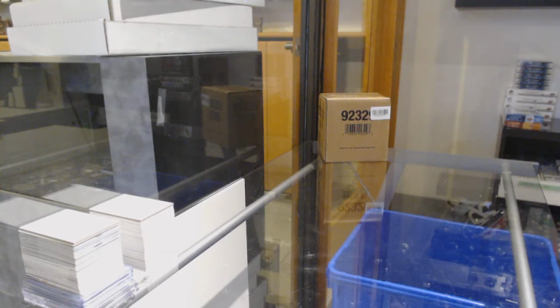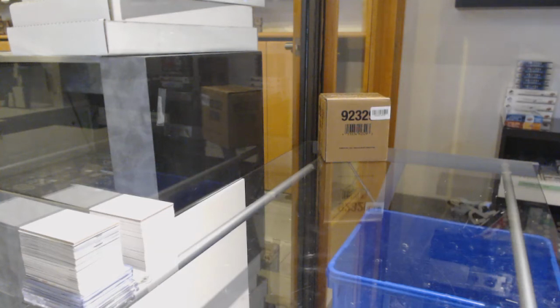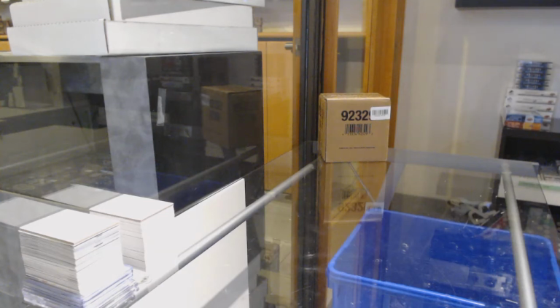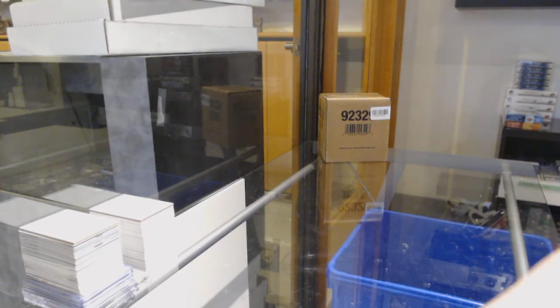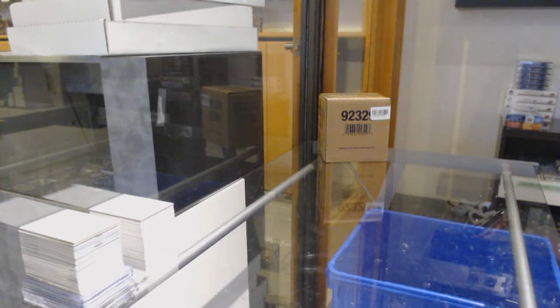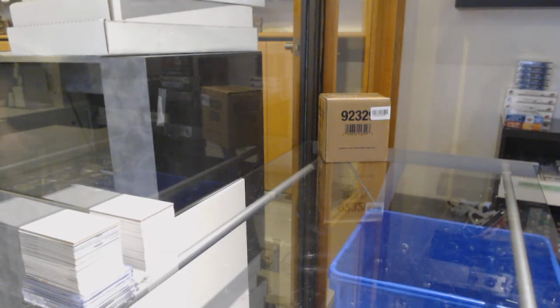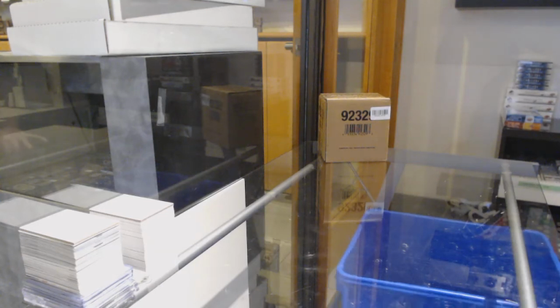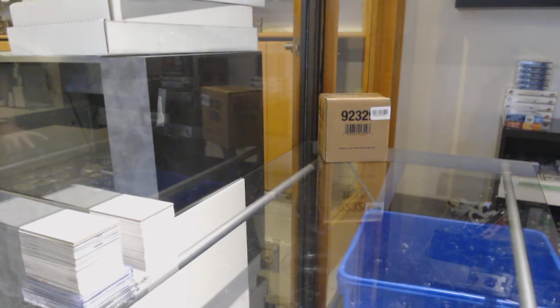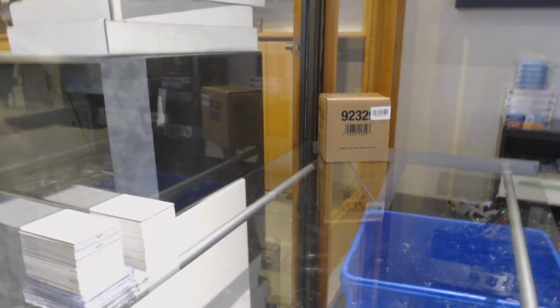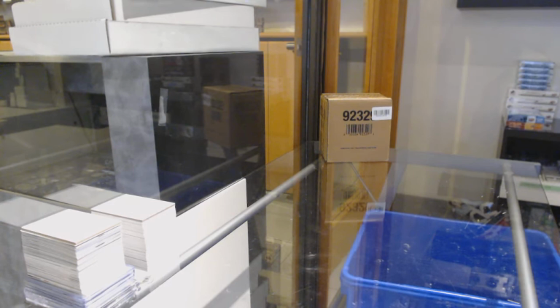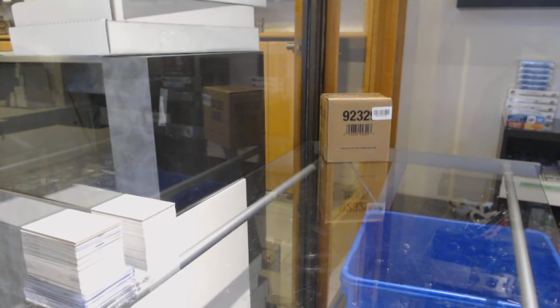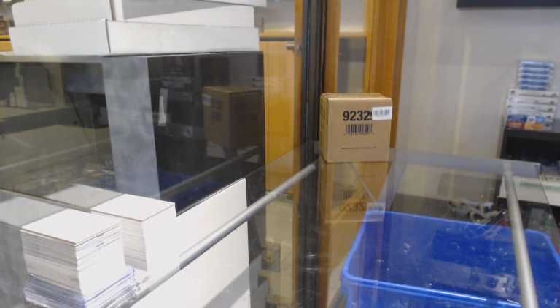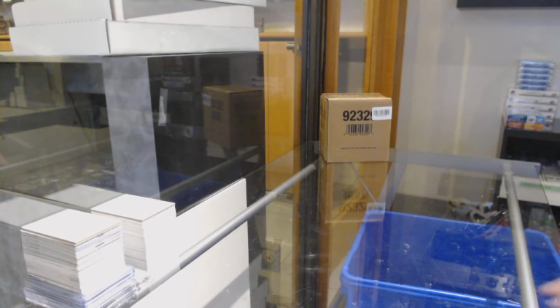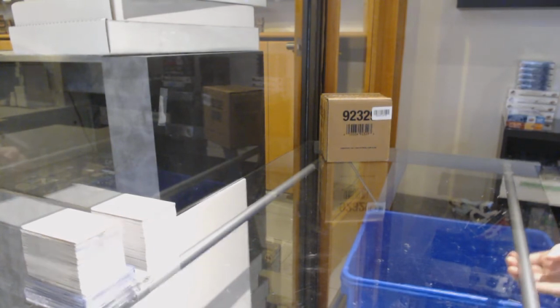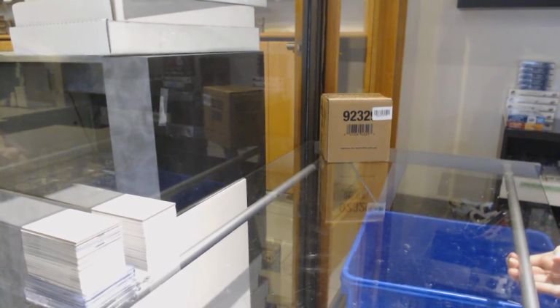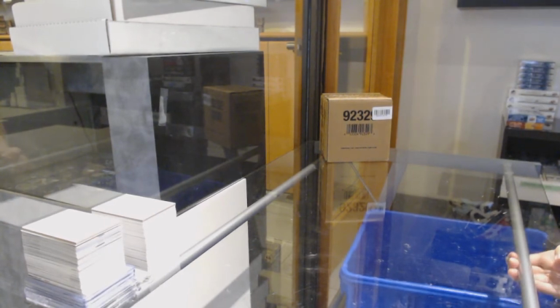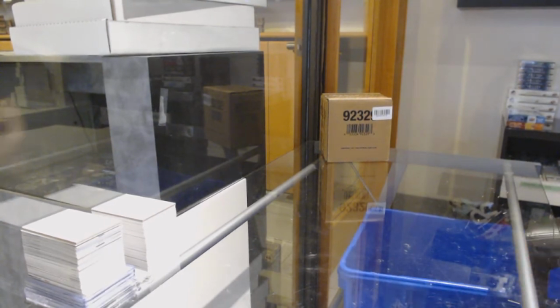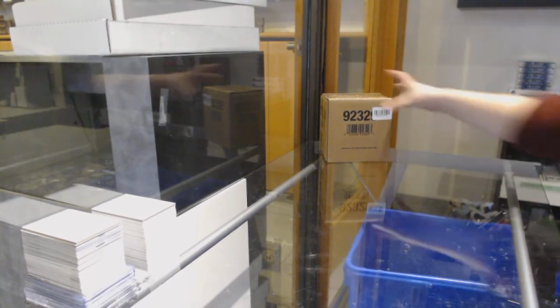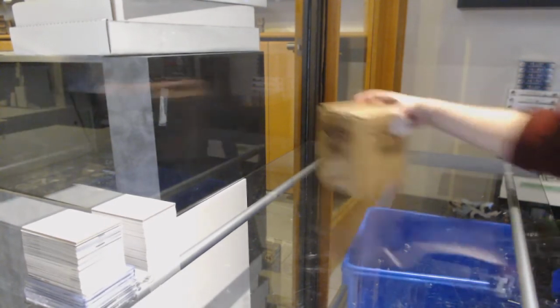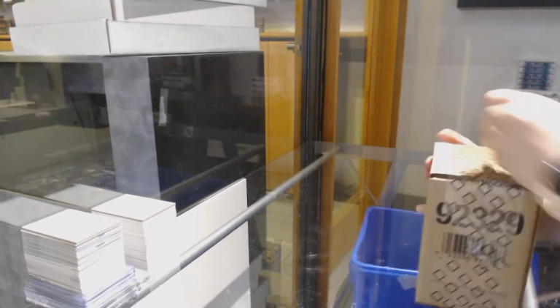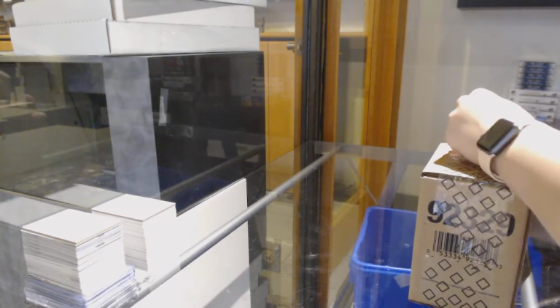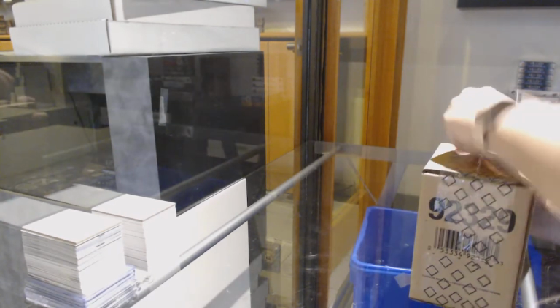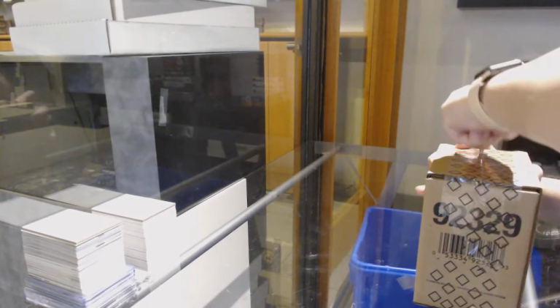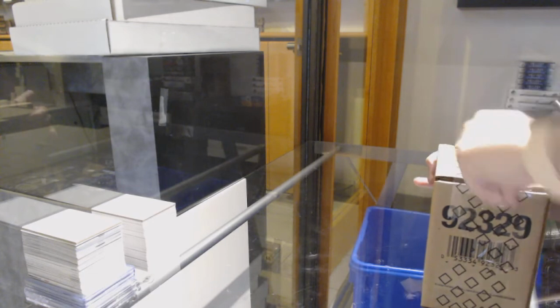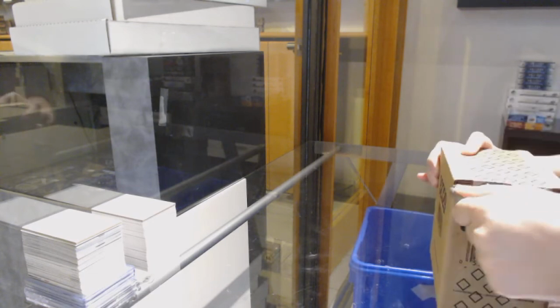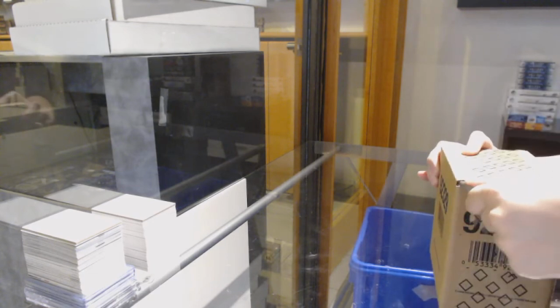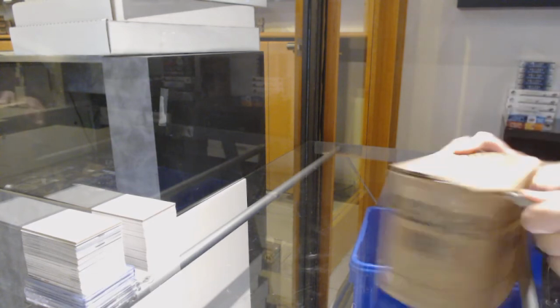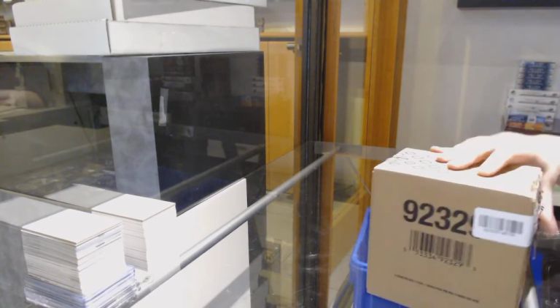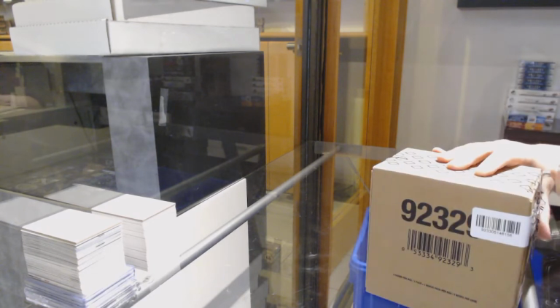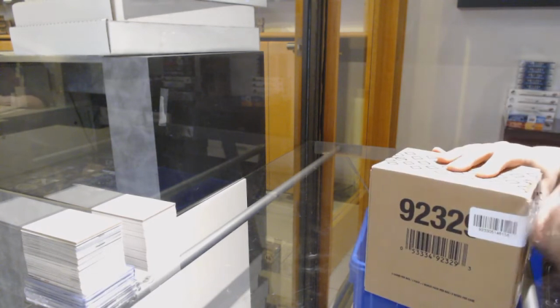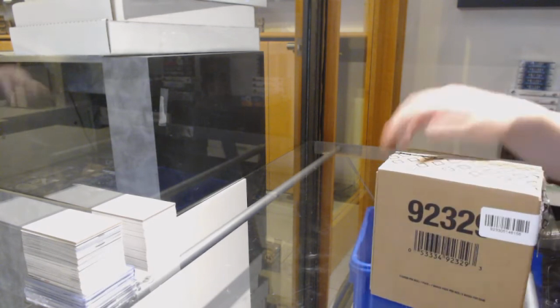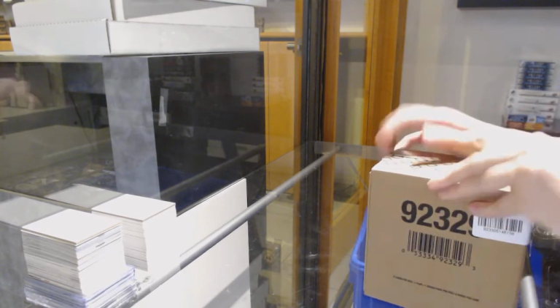Starting off C&C Group Break 11705, we've got the 5-Box Case Break of 1920 Upper Deck Black Diamond. Best of luck, folks.